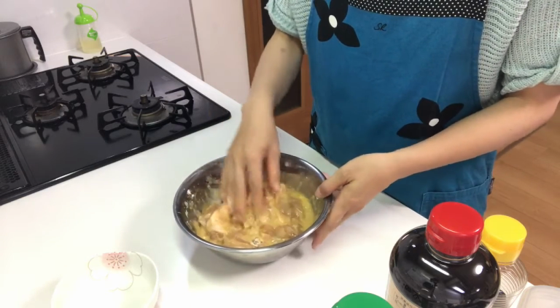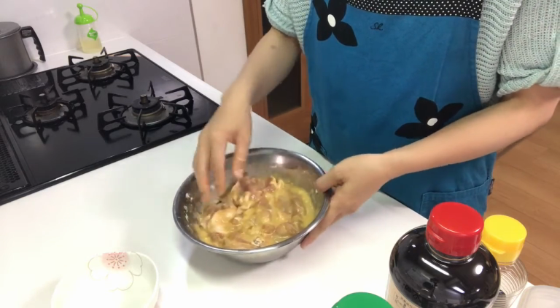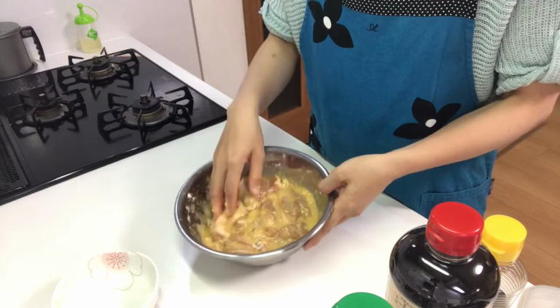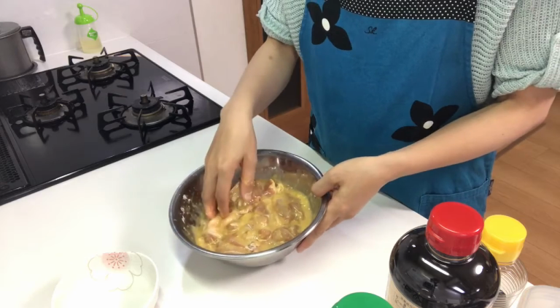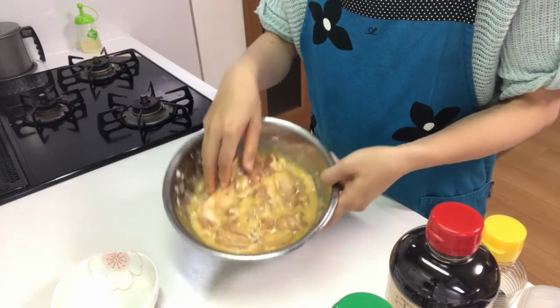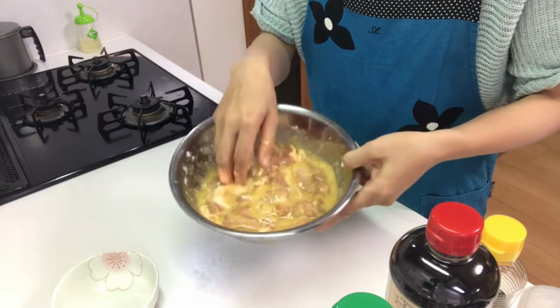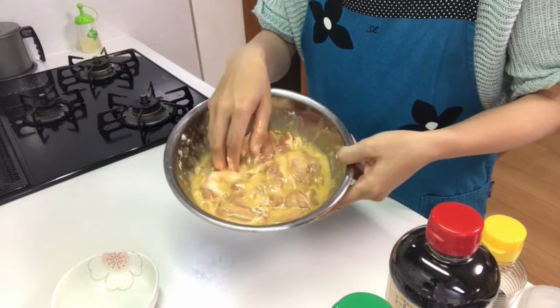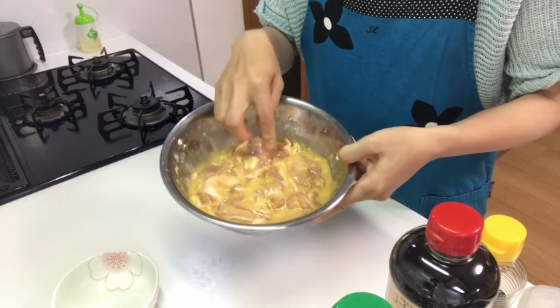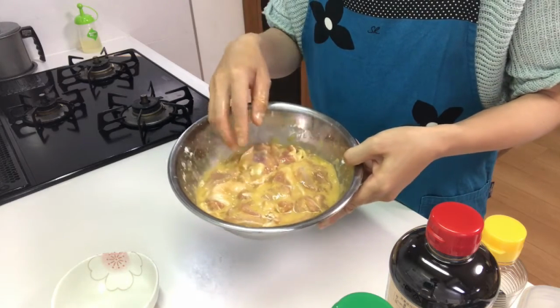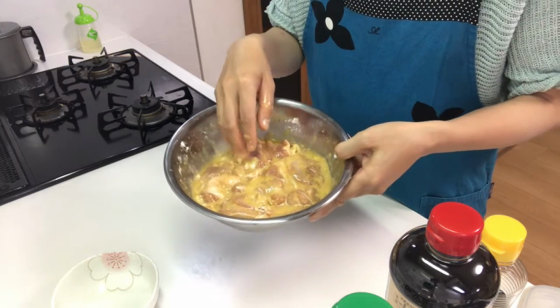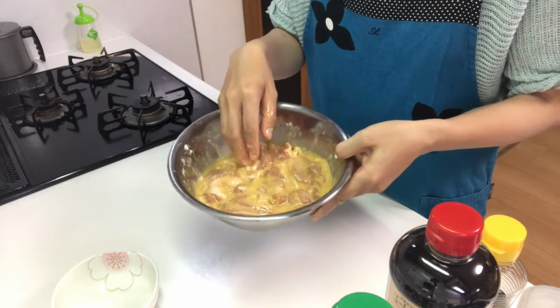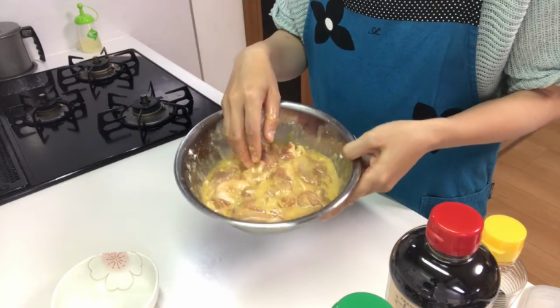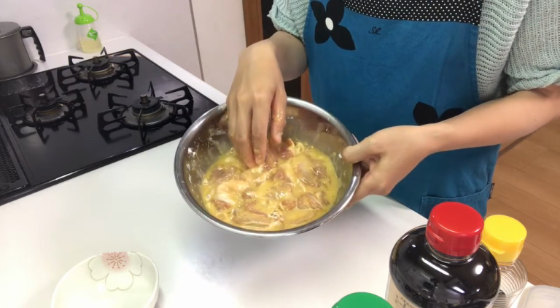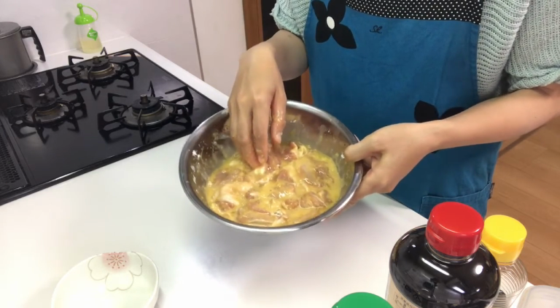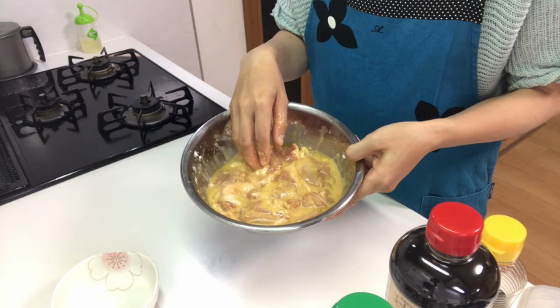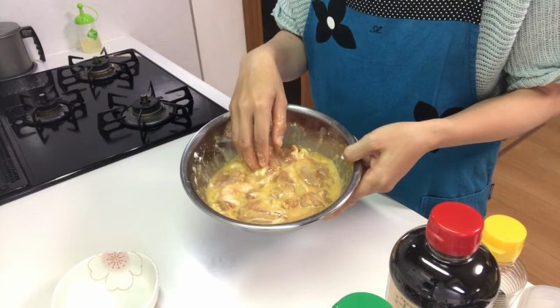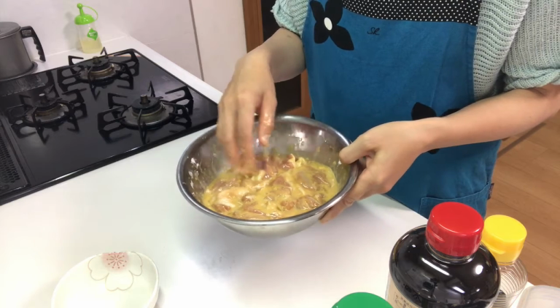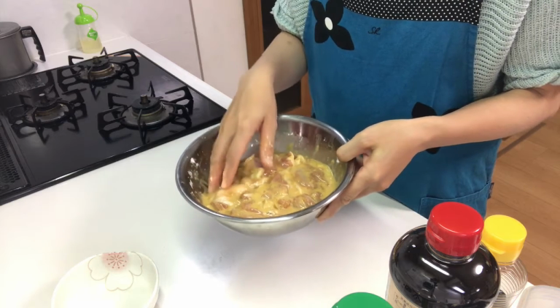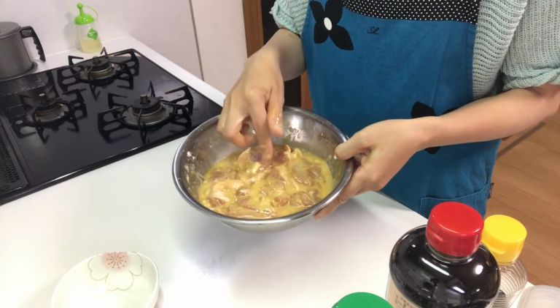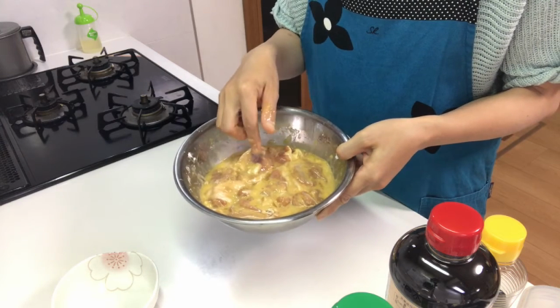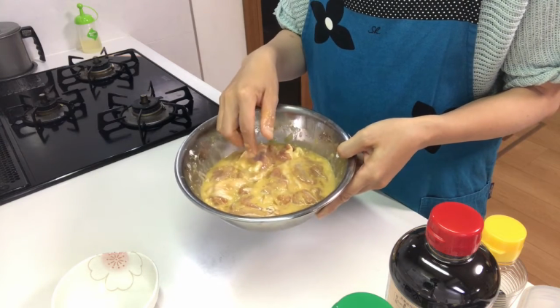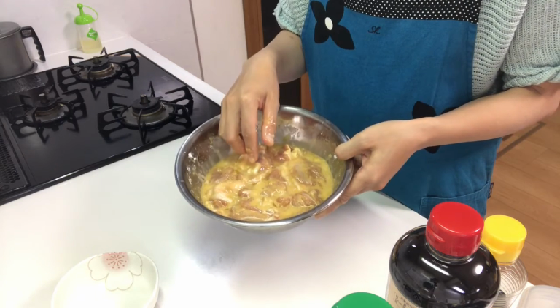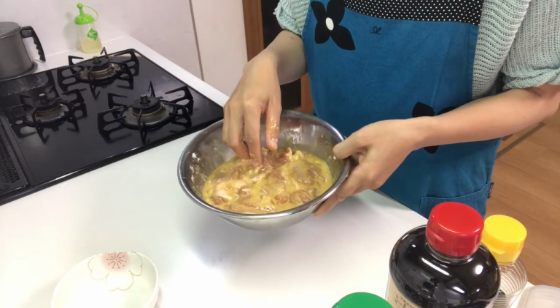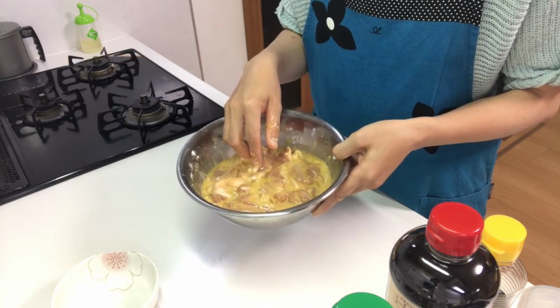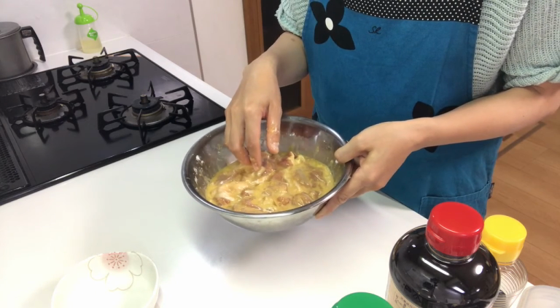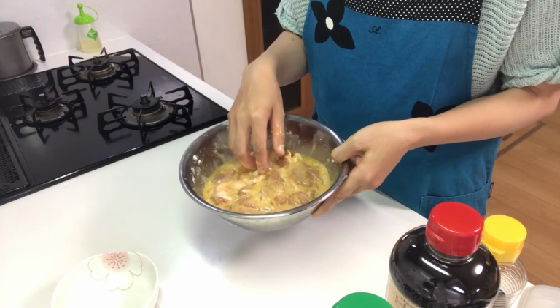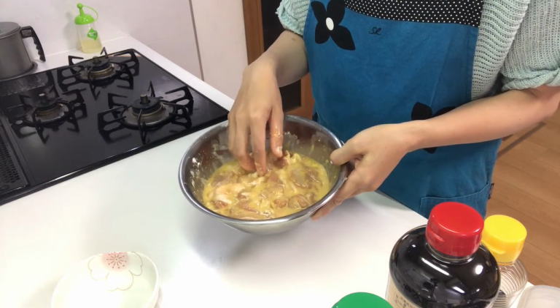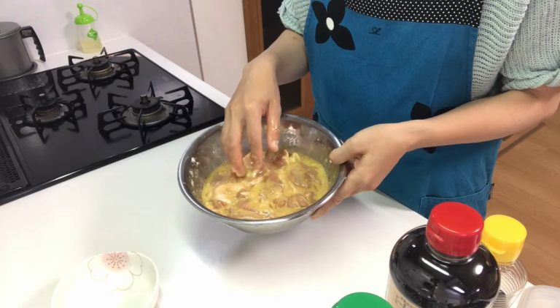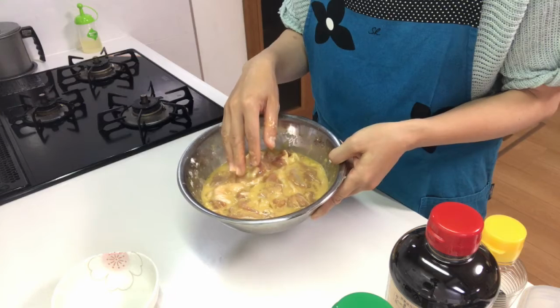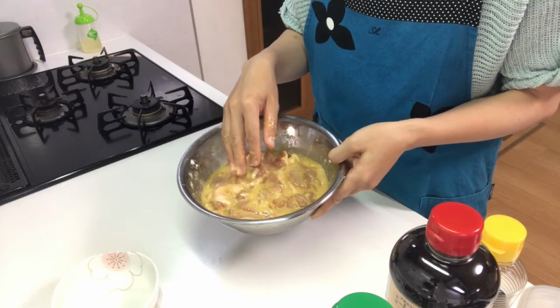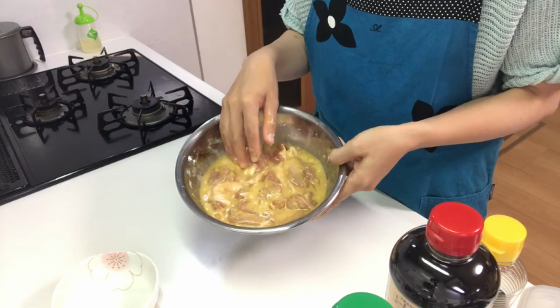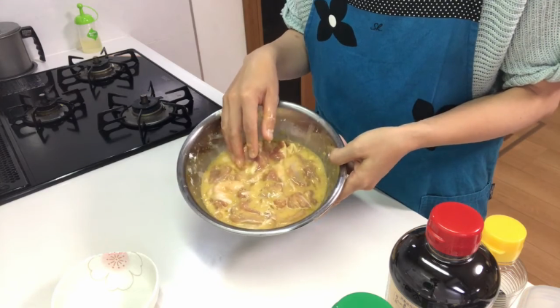Now keep the bowl in the fridge for more than one hour. You can let the bowl rest overnight so that the chicken absorbs the seasonings well.